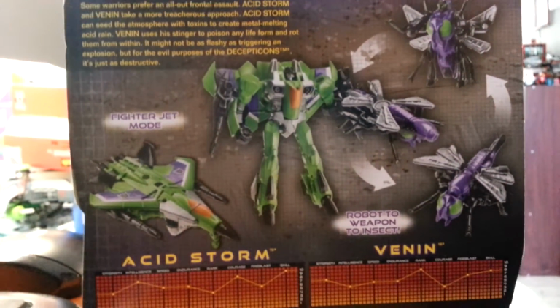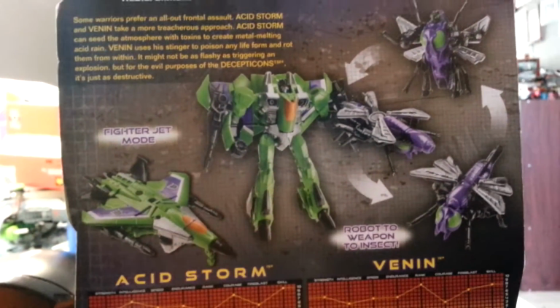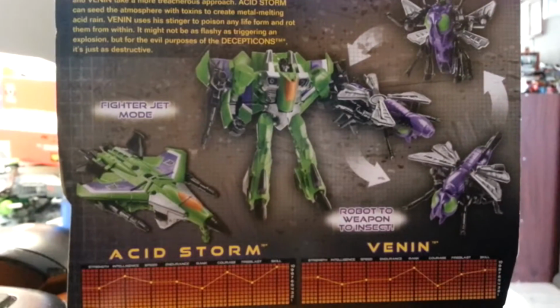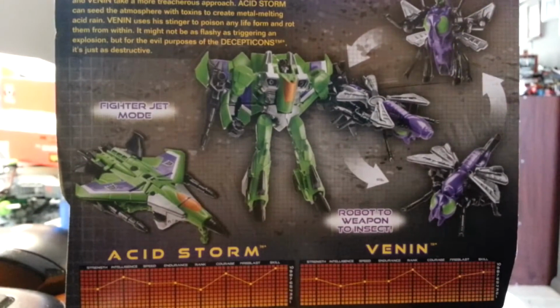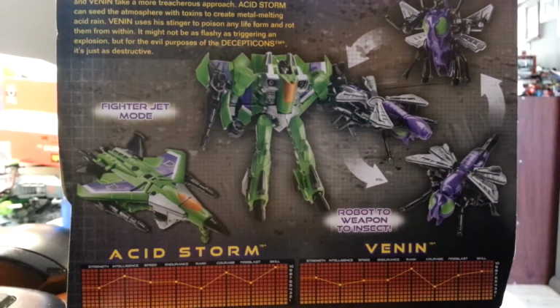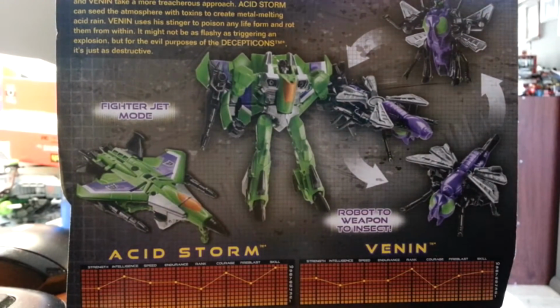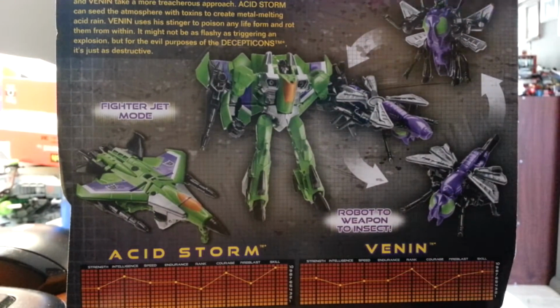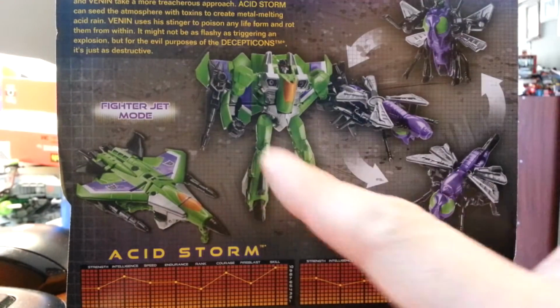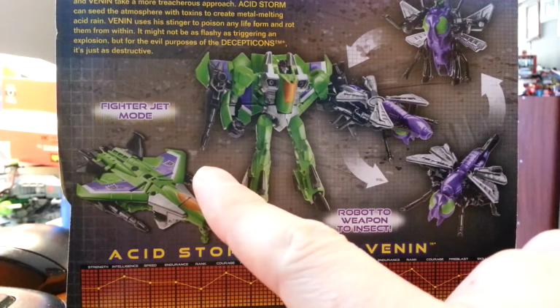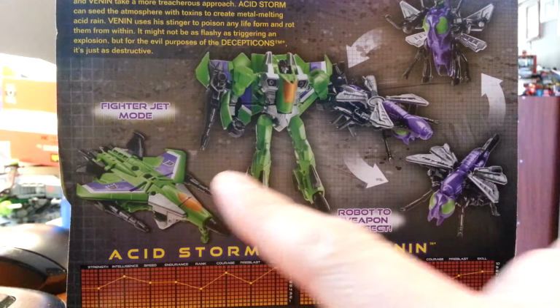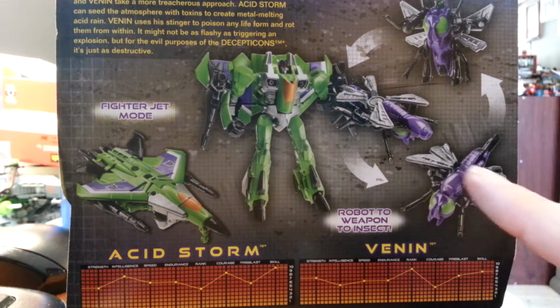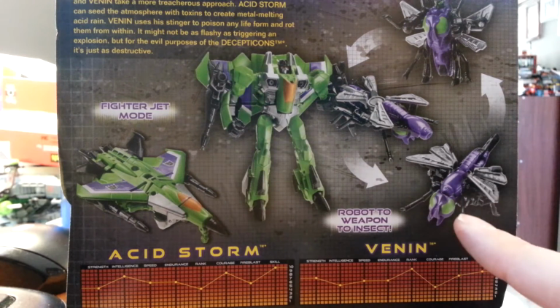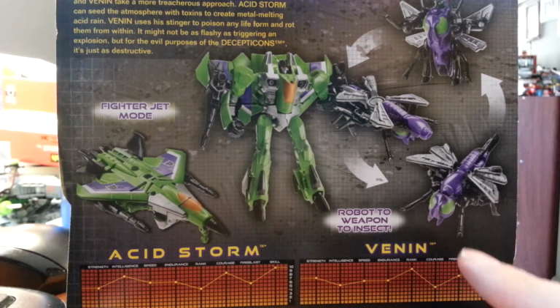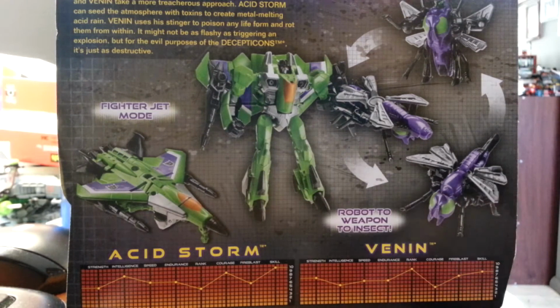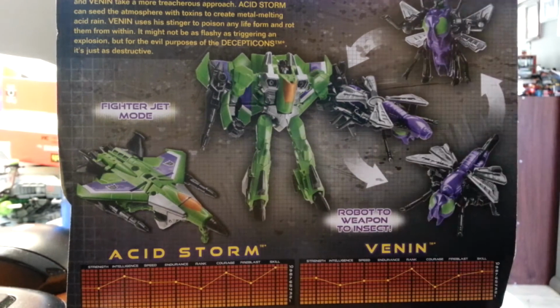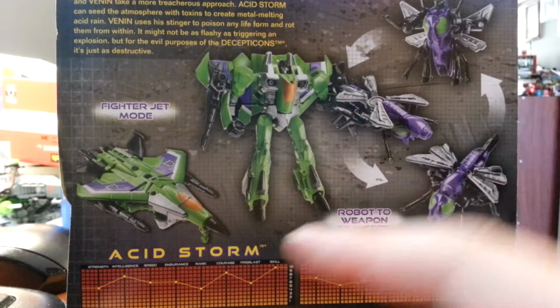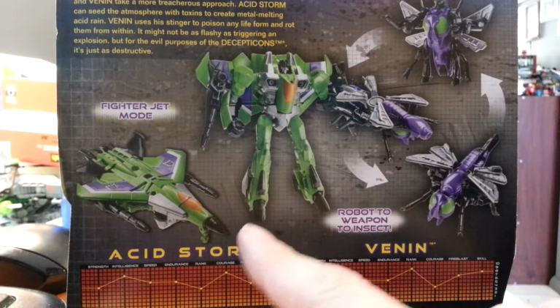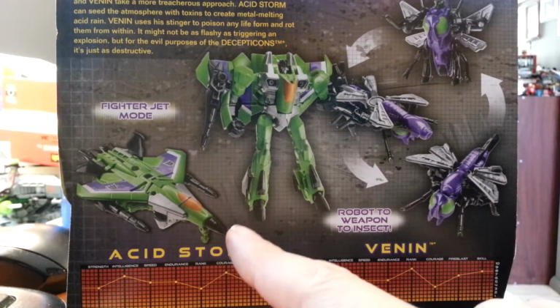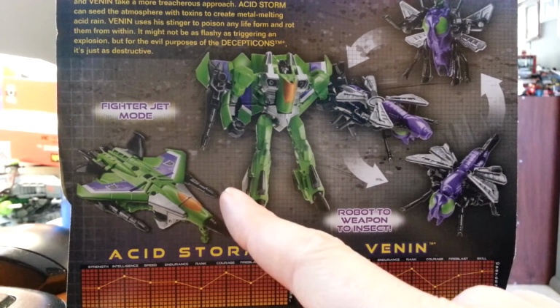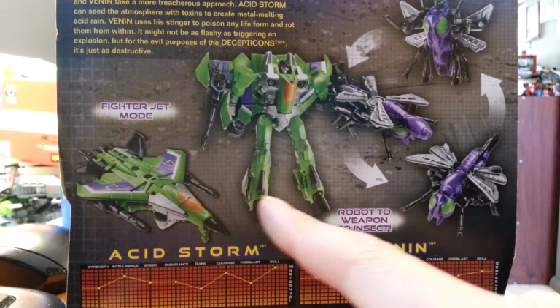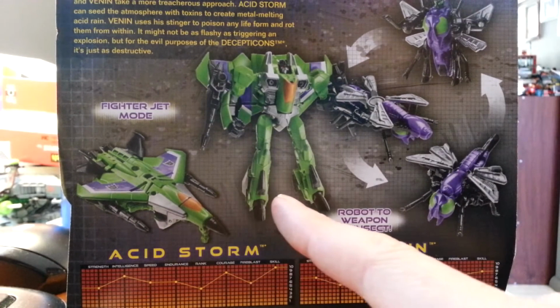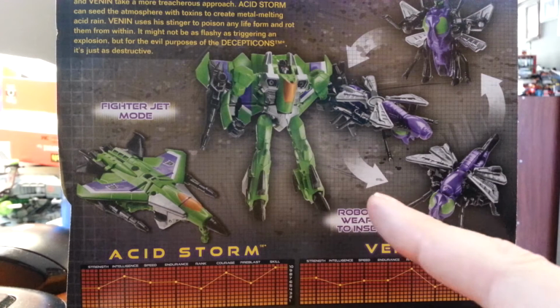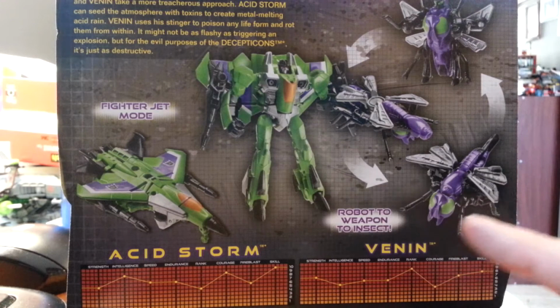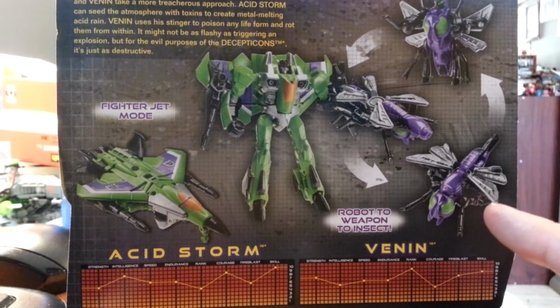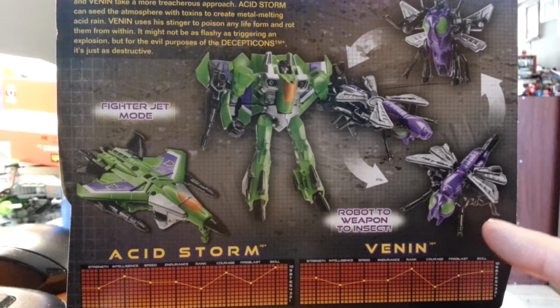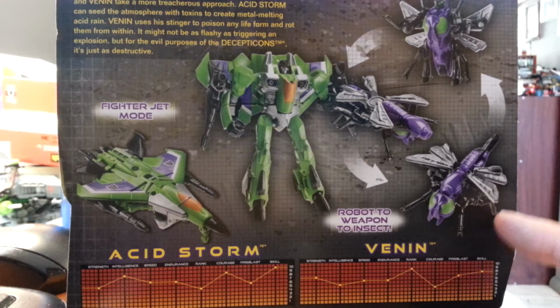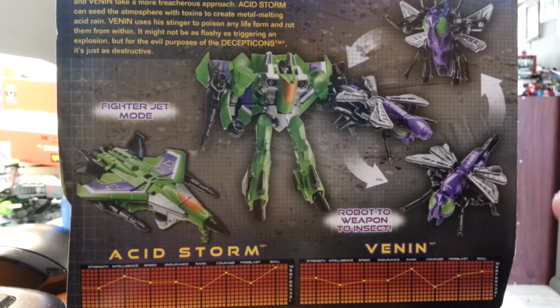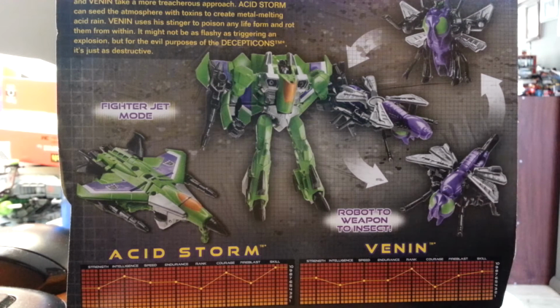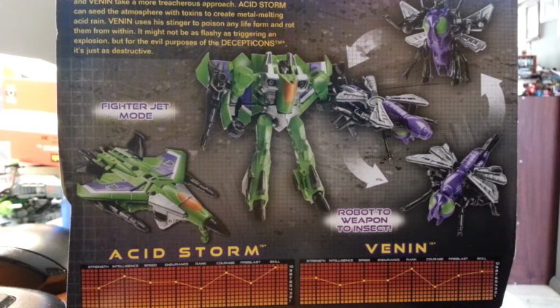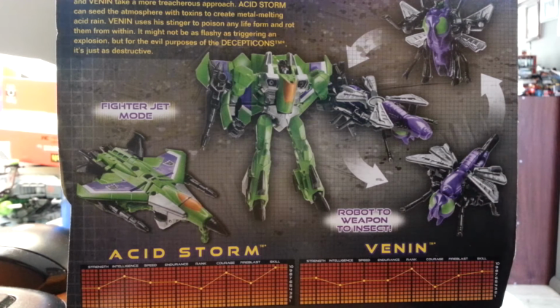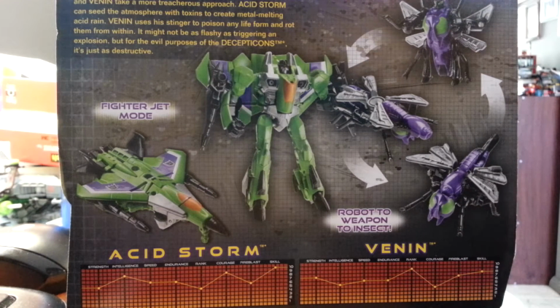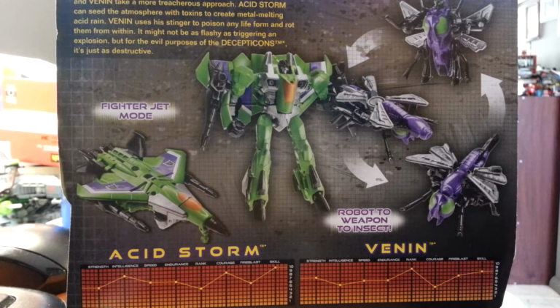Today we have the Generations Legion-class Acid Storm and his Minicon, Venon. Acid Storm is a recolor of Starscream, first in the line, and Venon is the Minicon recolor...